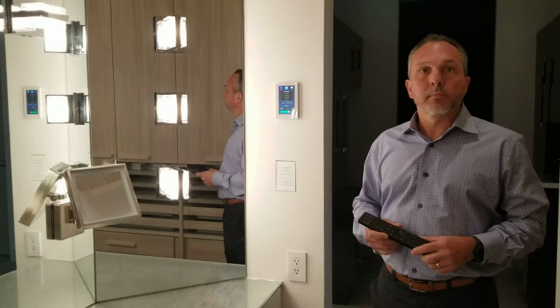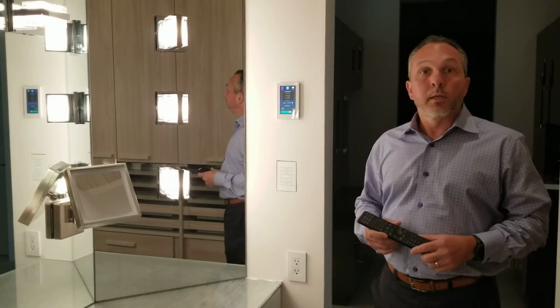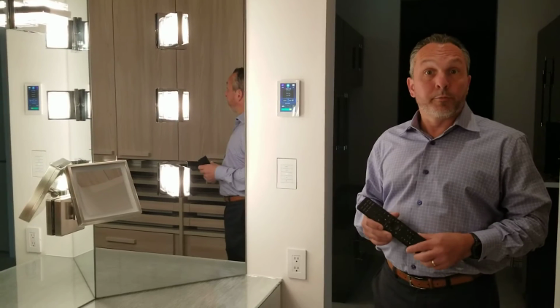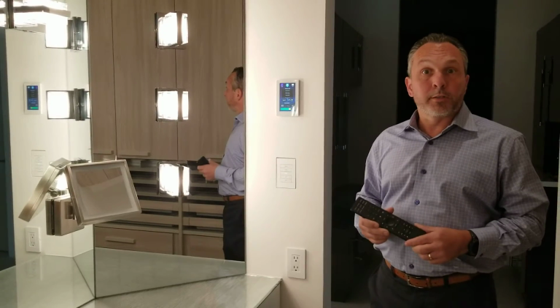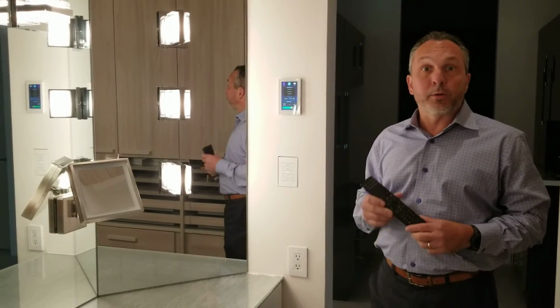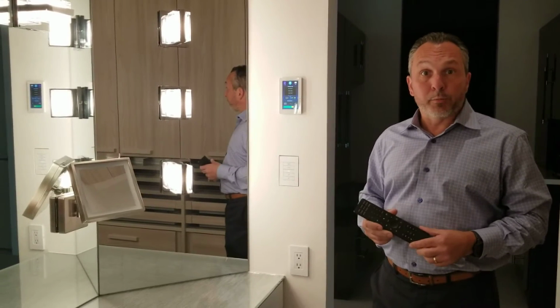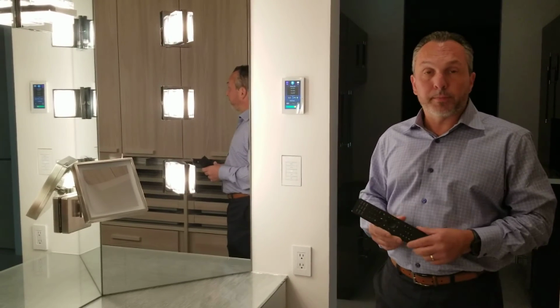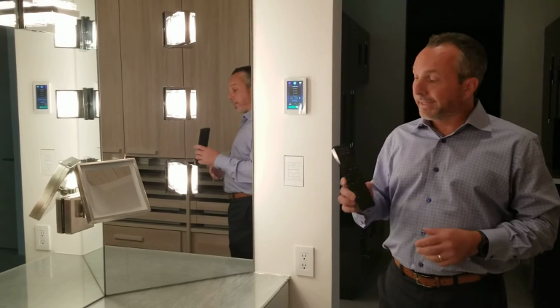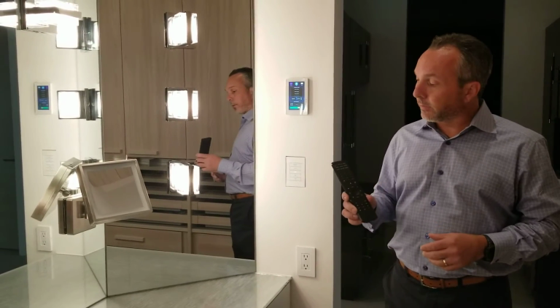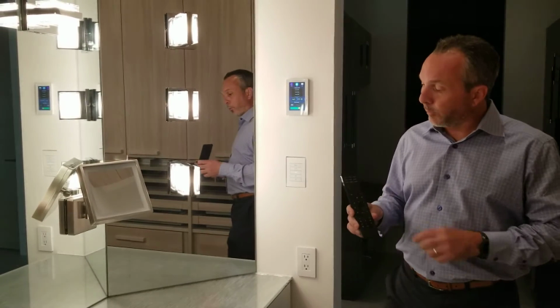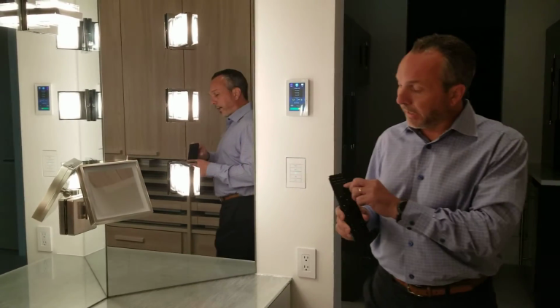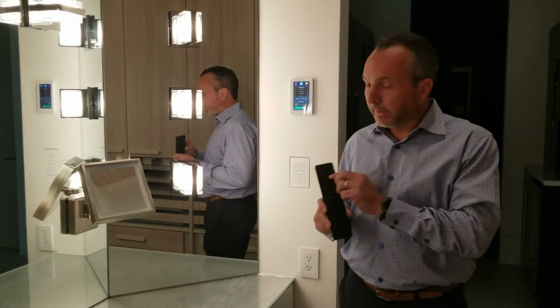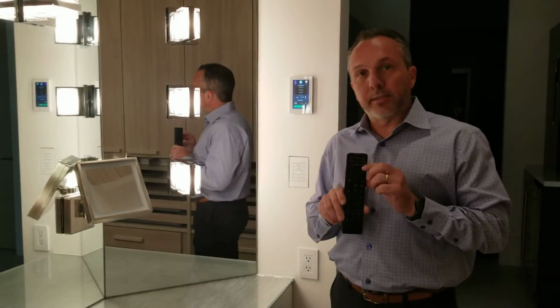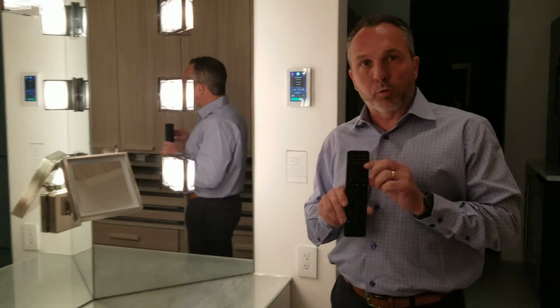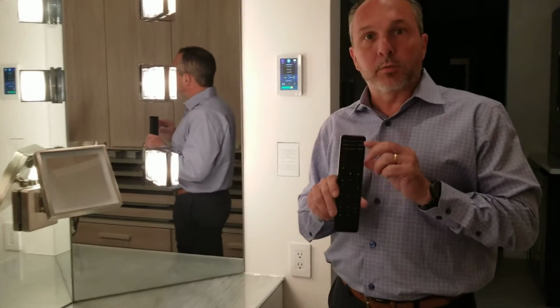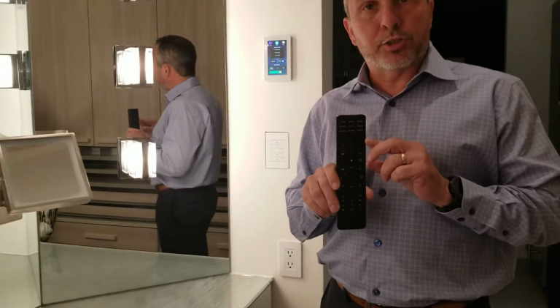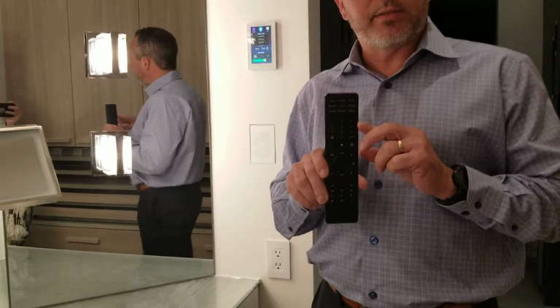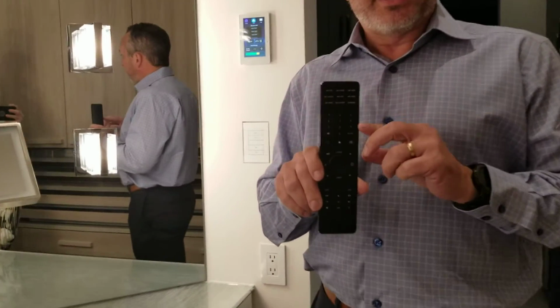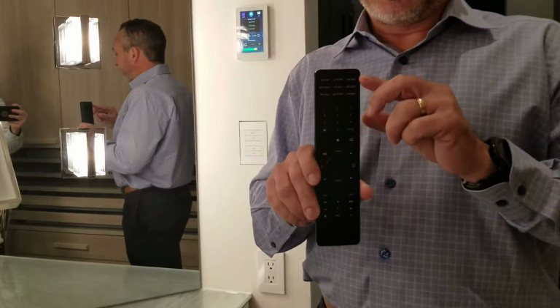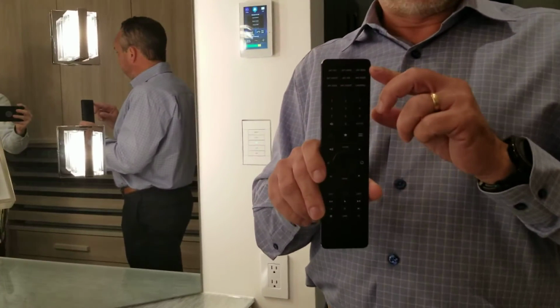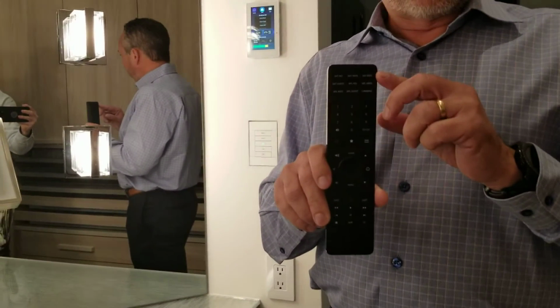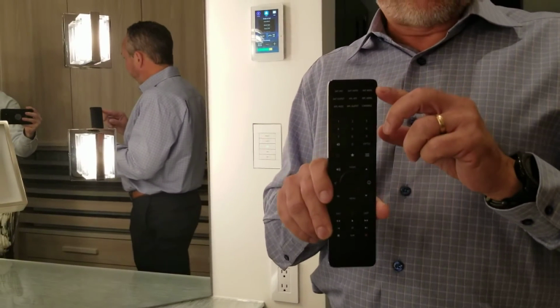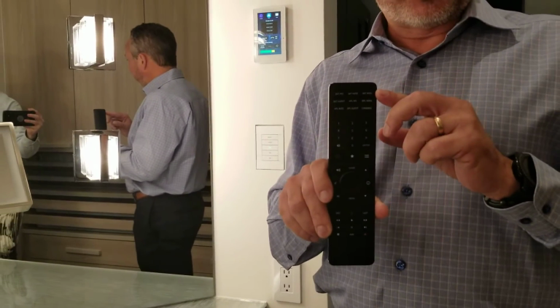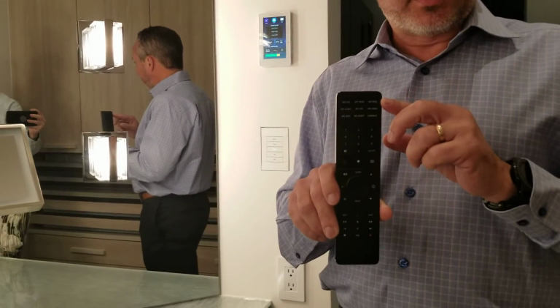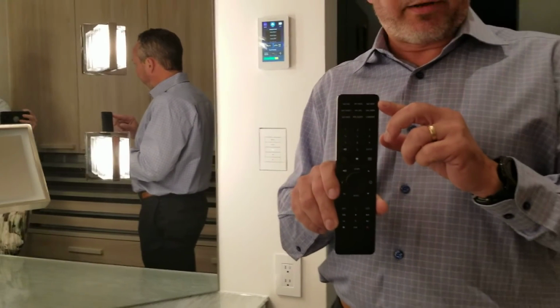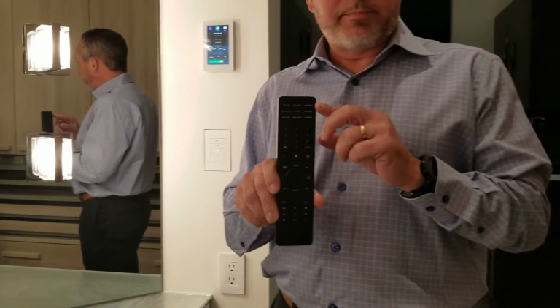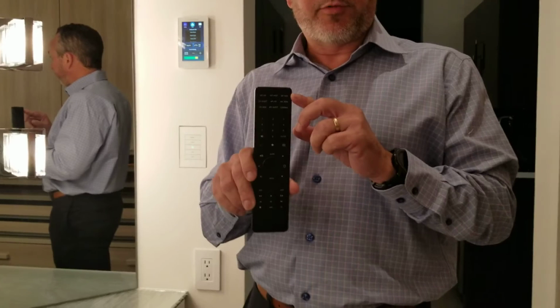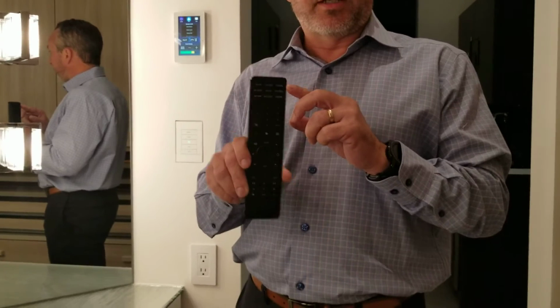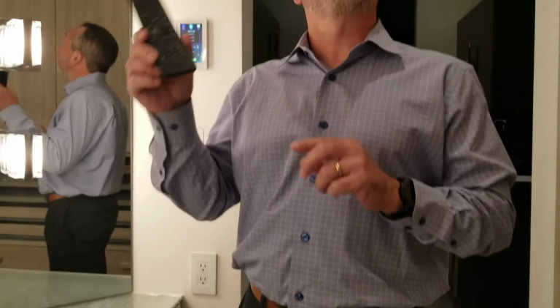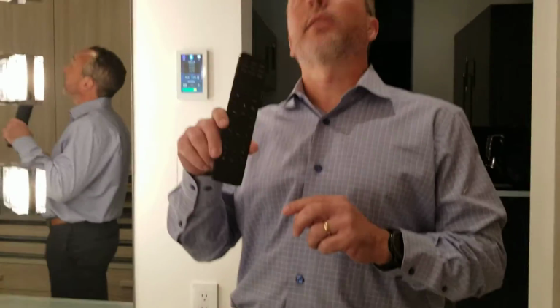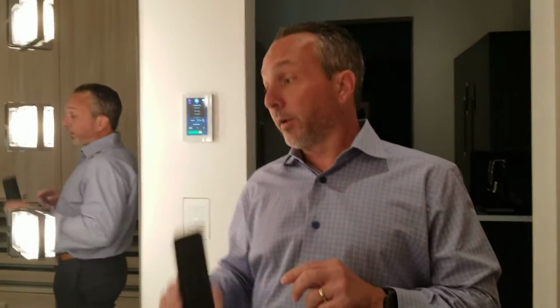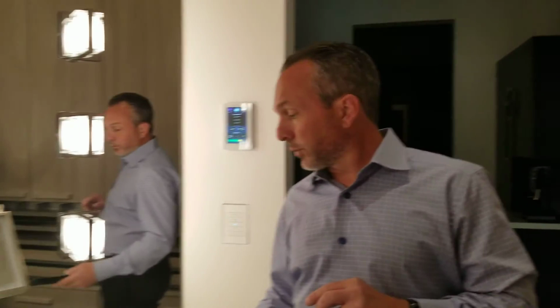We've moved on to the get ready room. Here in the get ready room we've got a simpler remote with no touchscreen. It has source functions that you can select from for the television and the audio in this room.